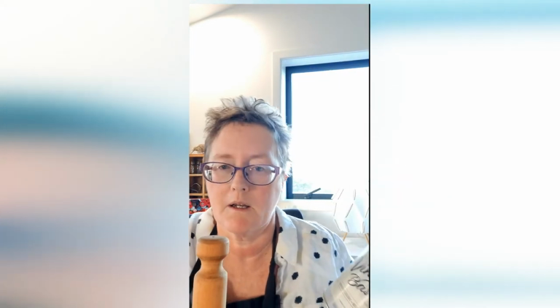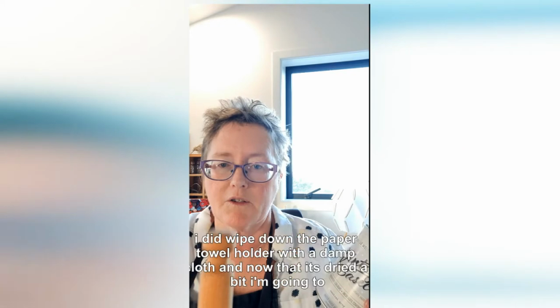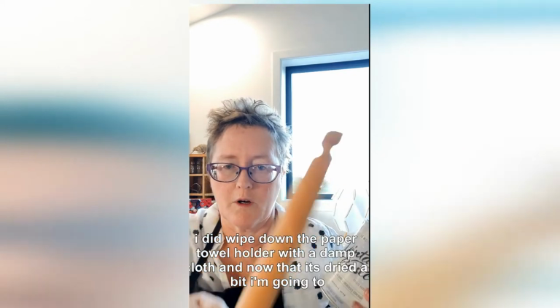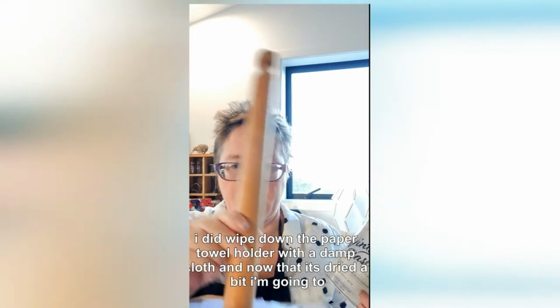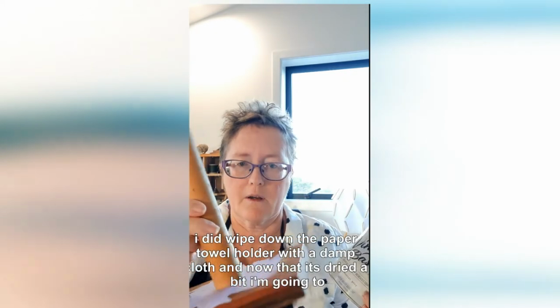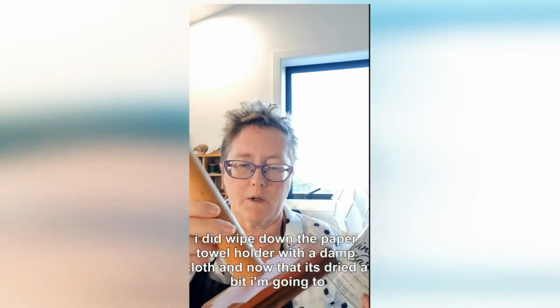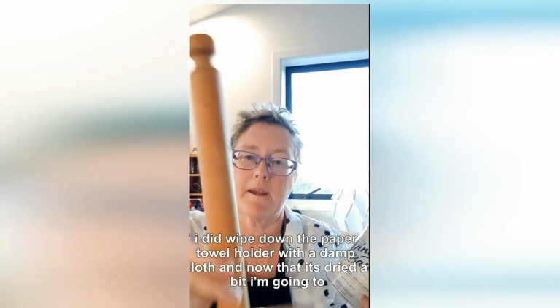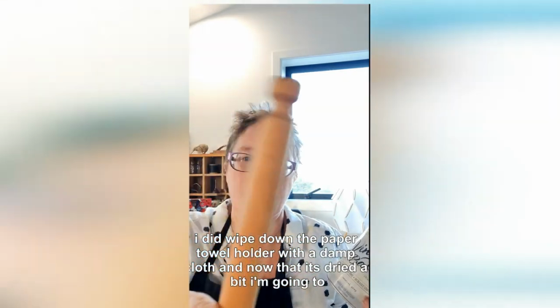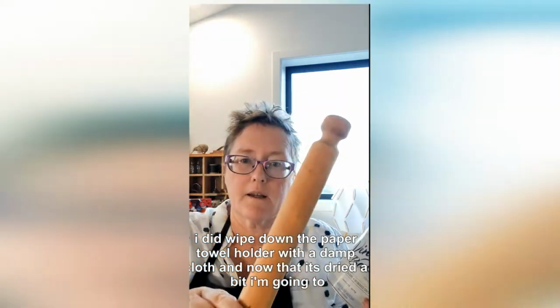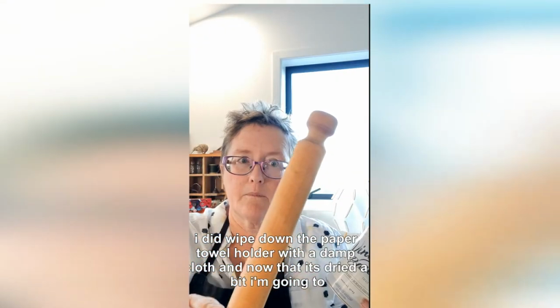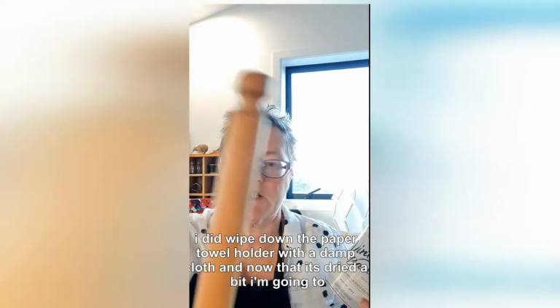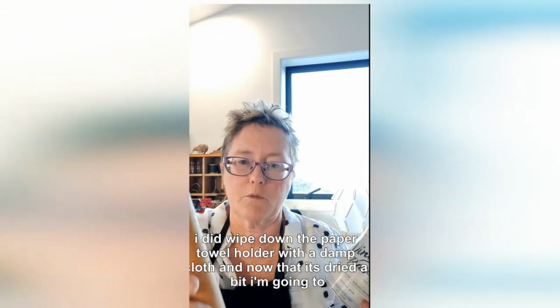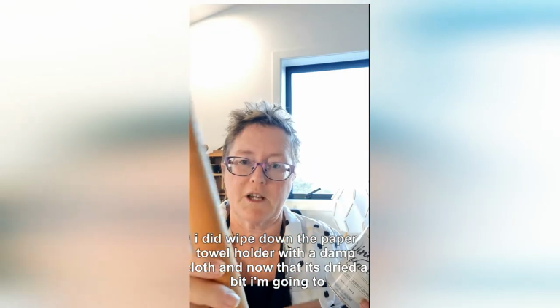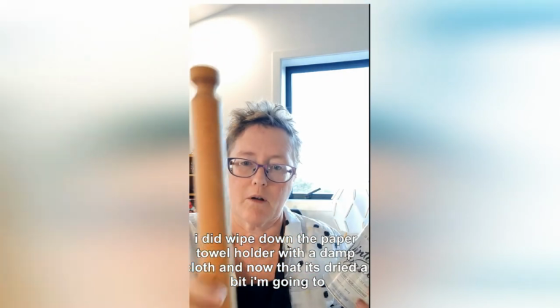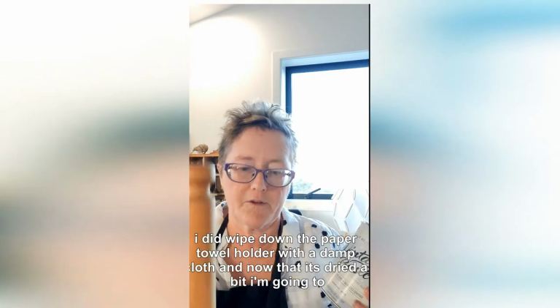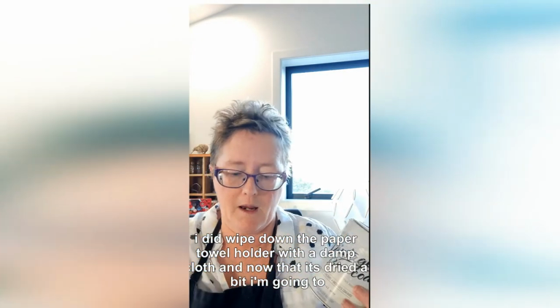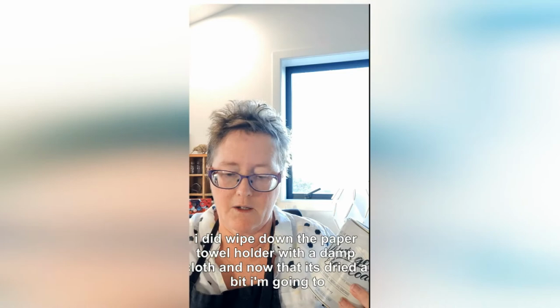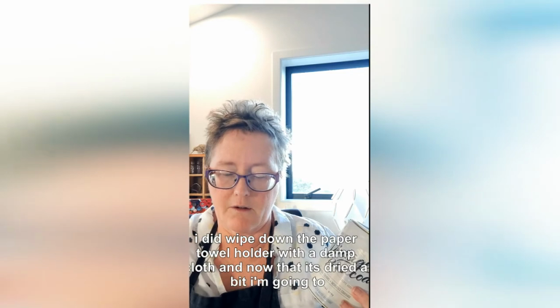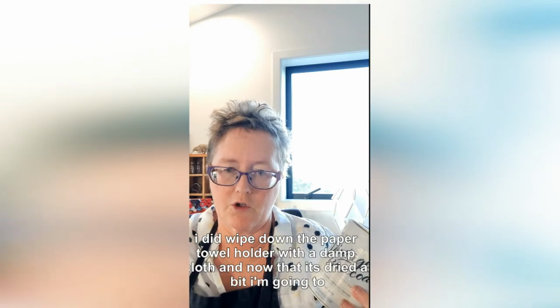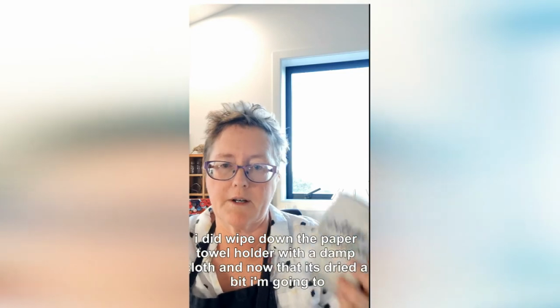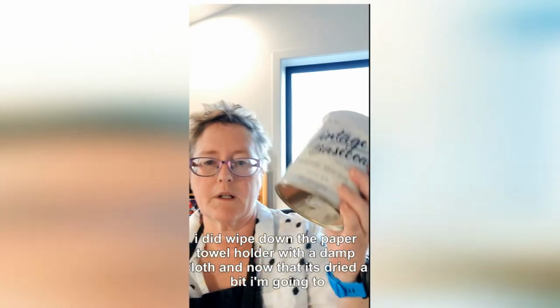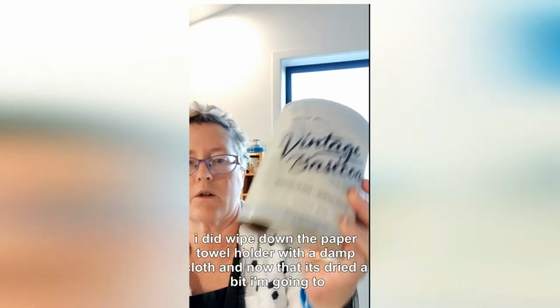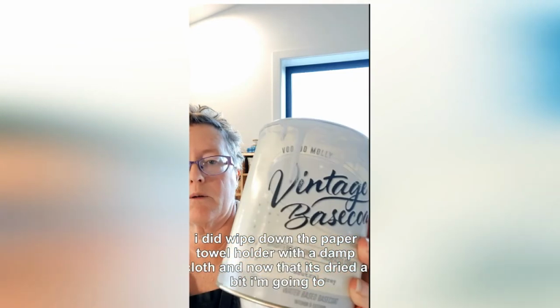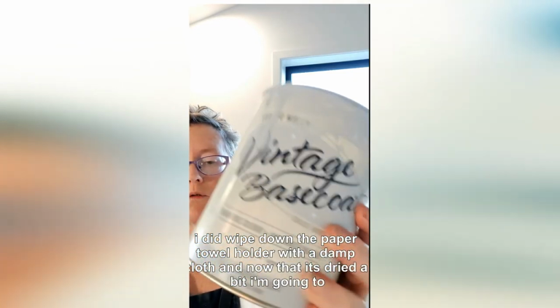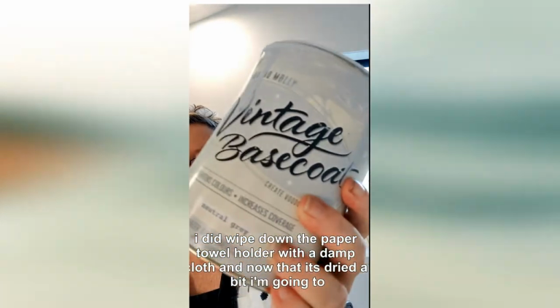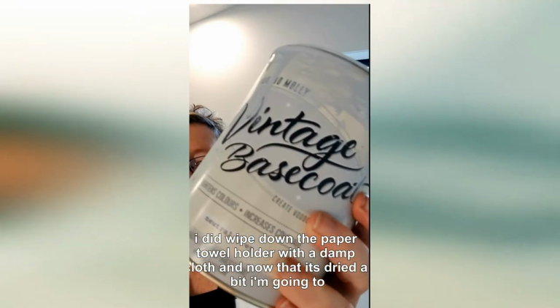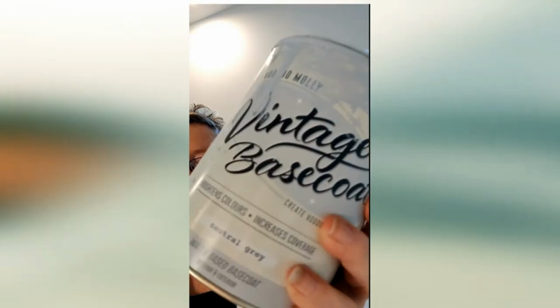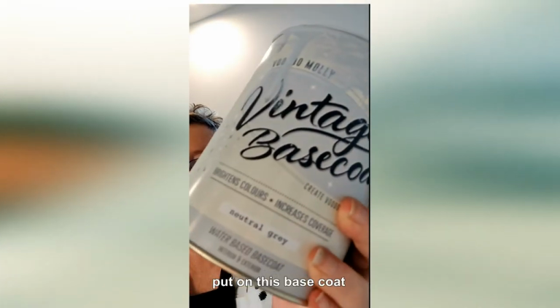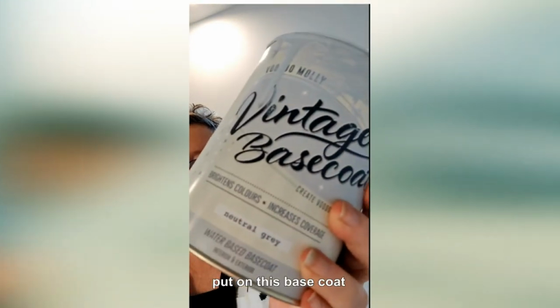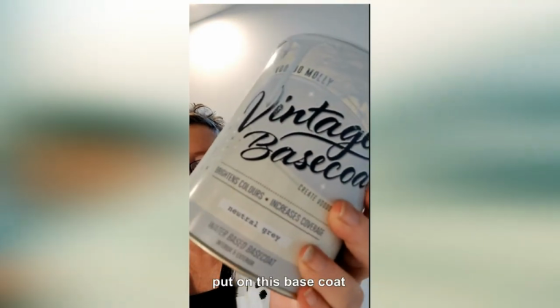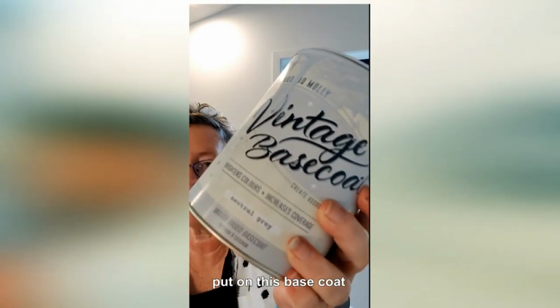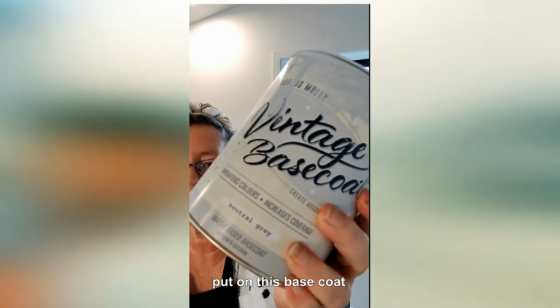I did wipe down the paper towel holder with a damp cloth, and now that it's dried a bit I am going to put on this base coat.